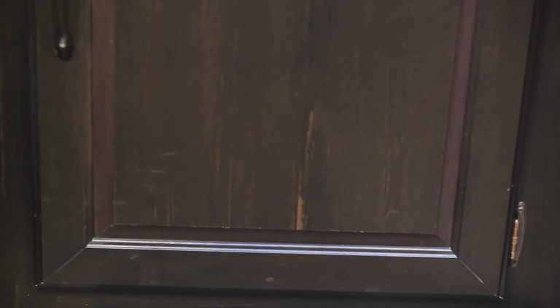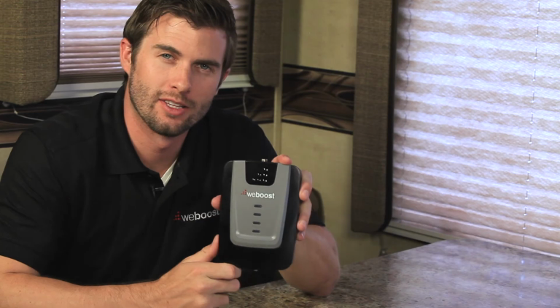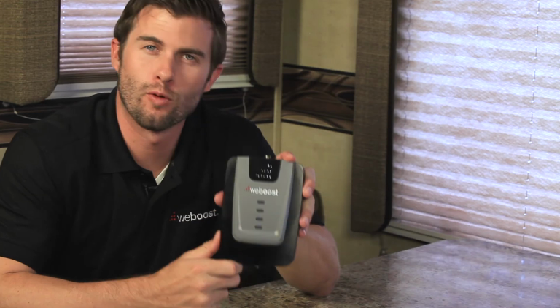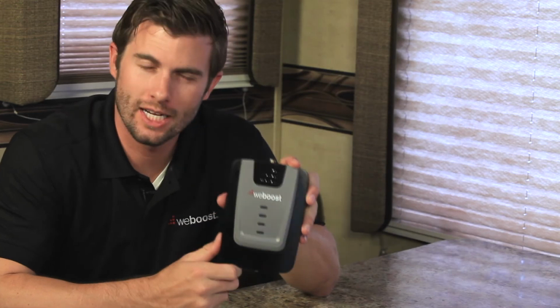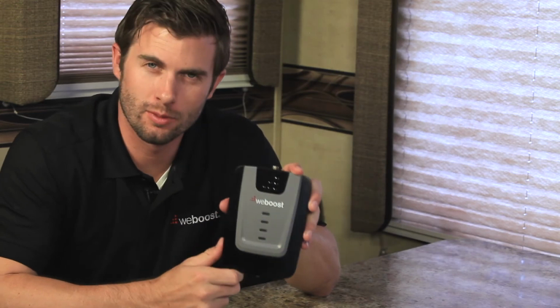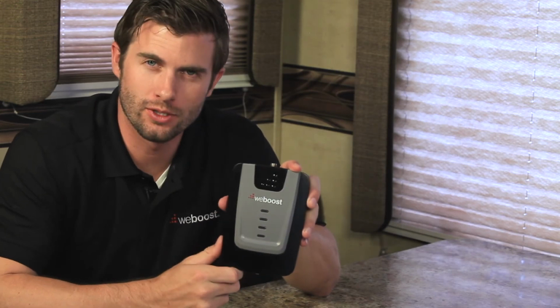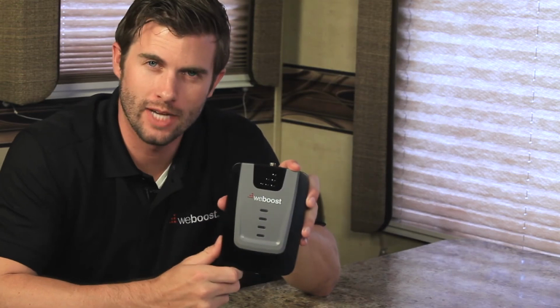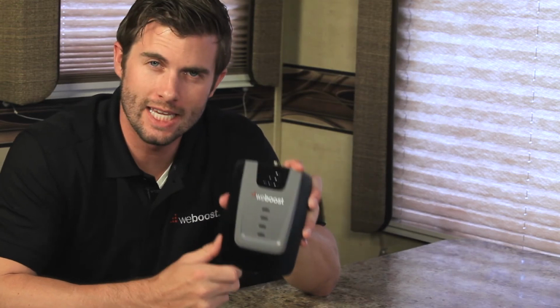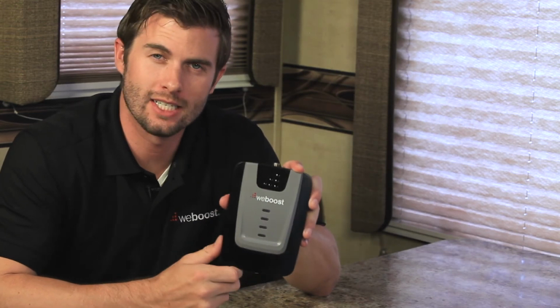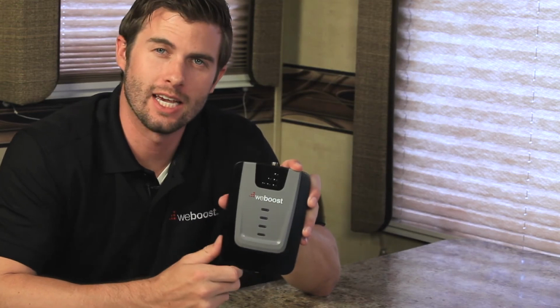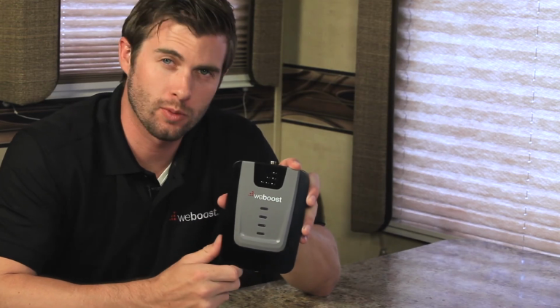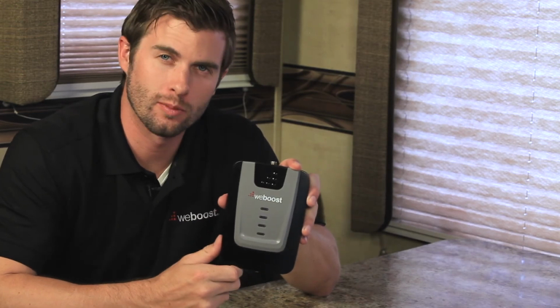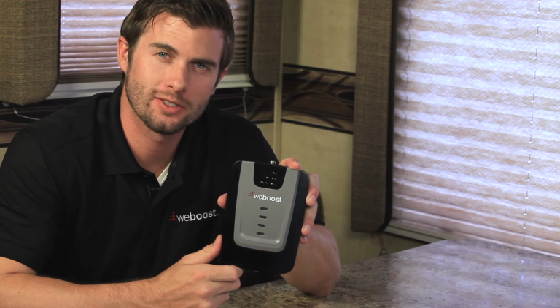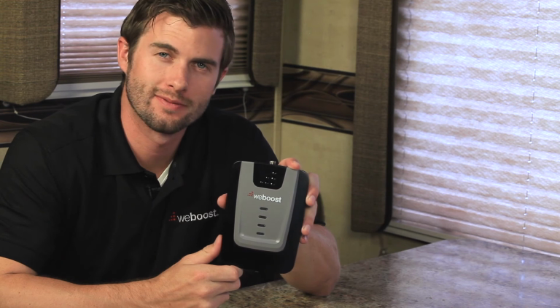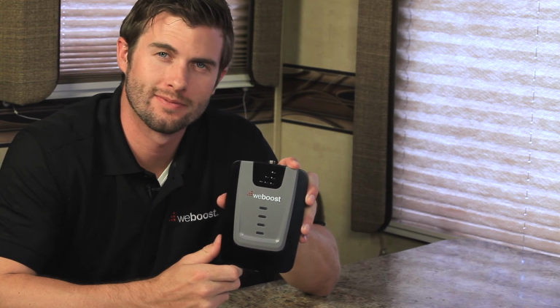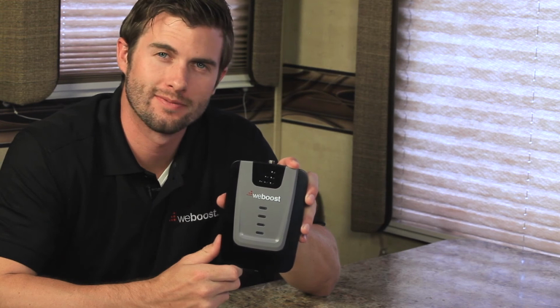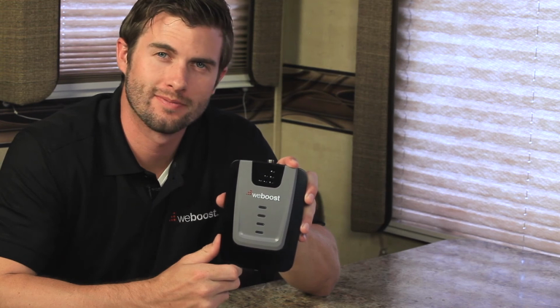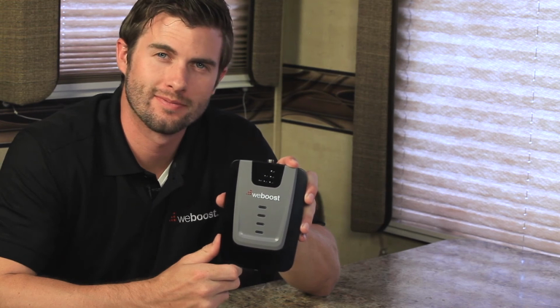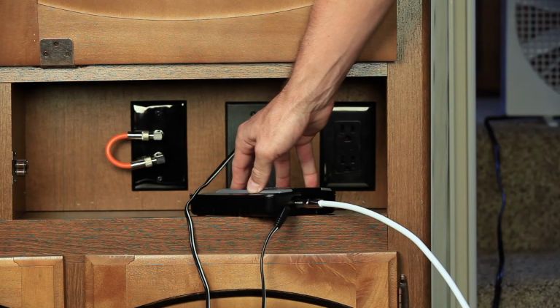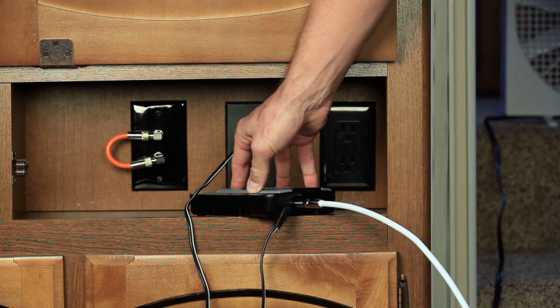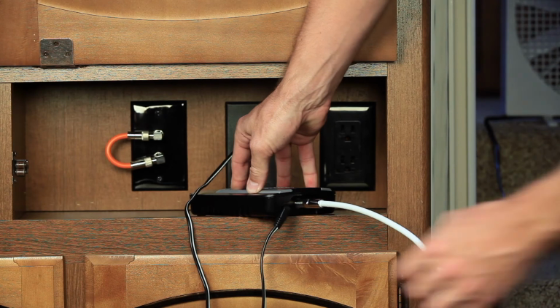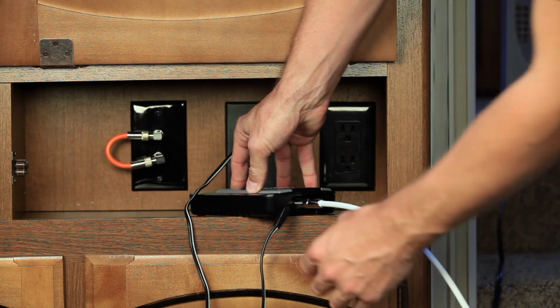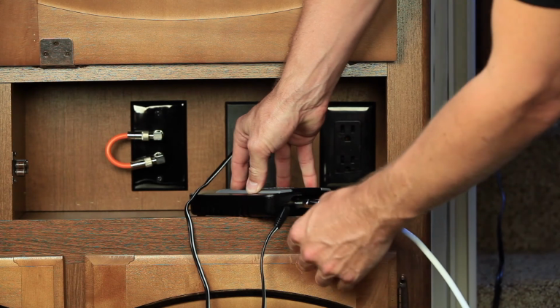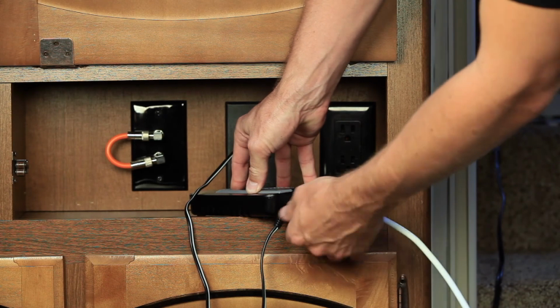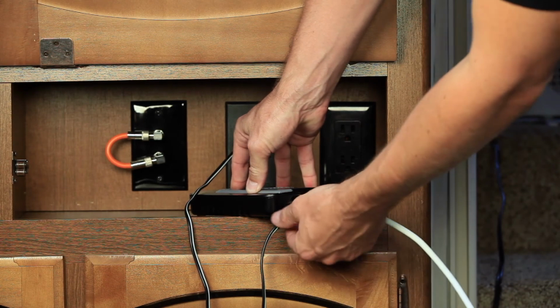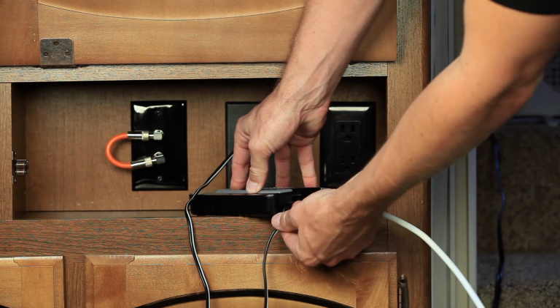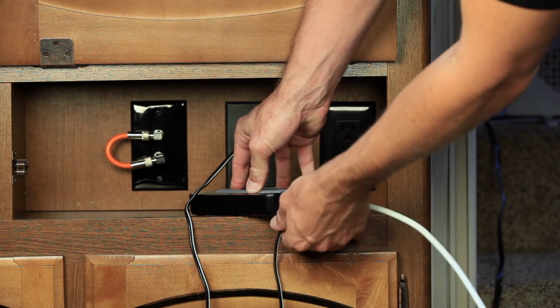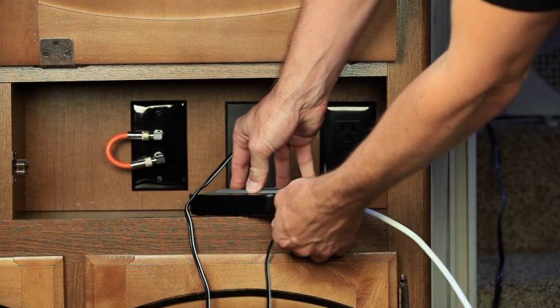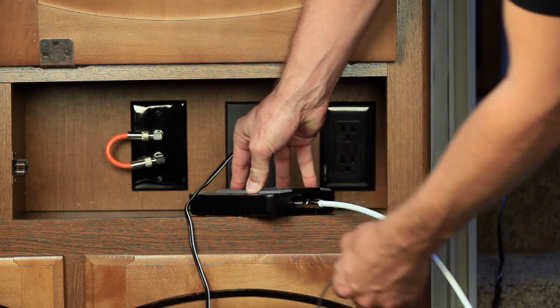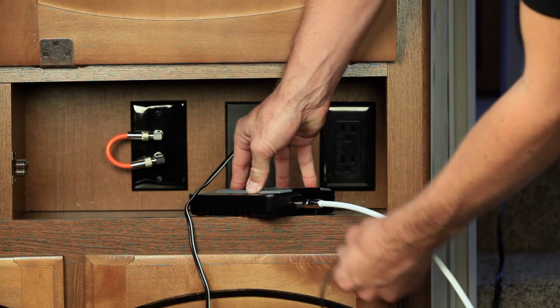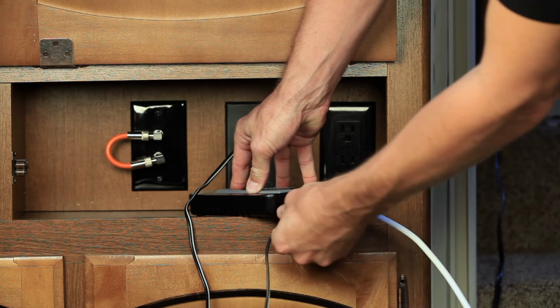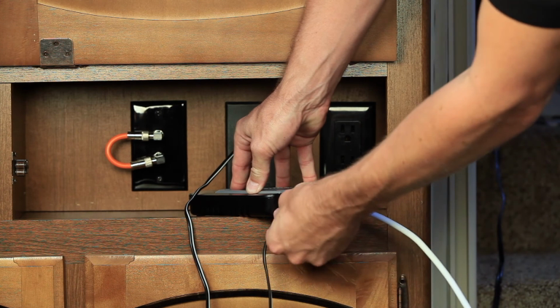There are four lights on the booster and these indicate its performance. To reset your booster, unplug the power and reconnect.